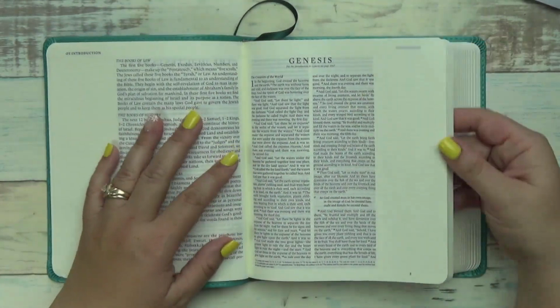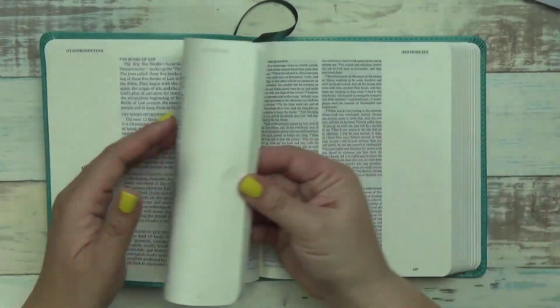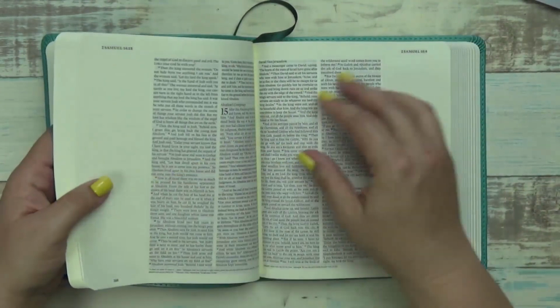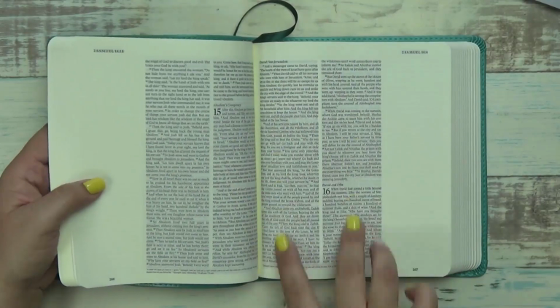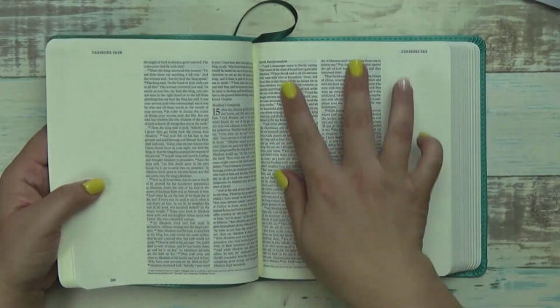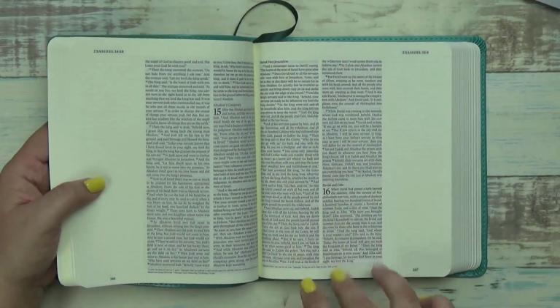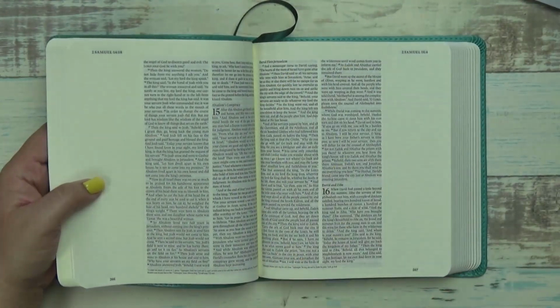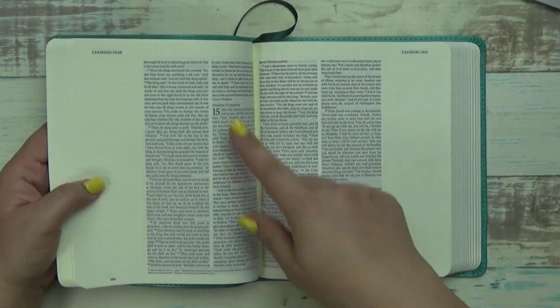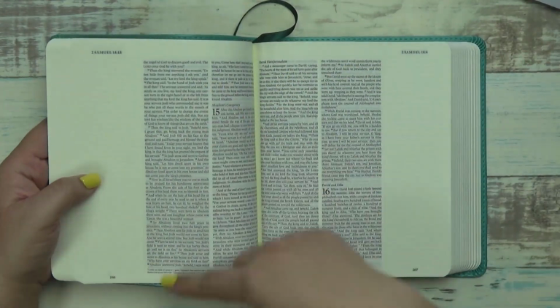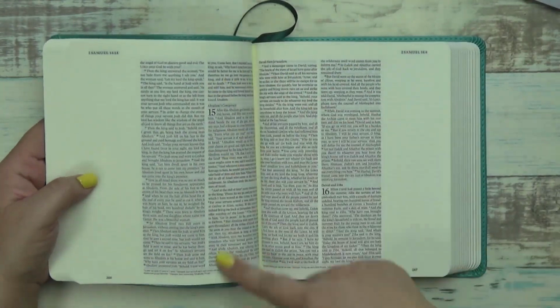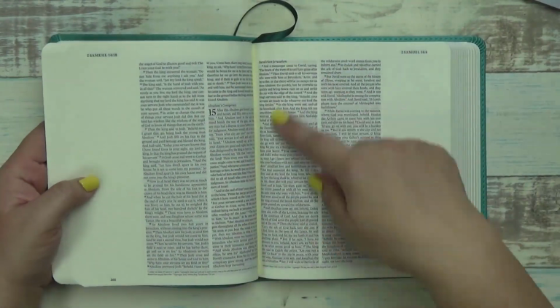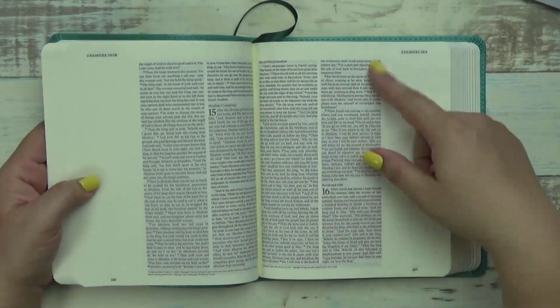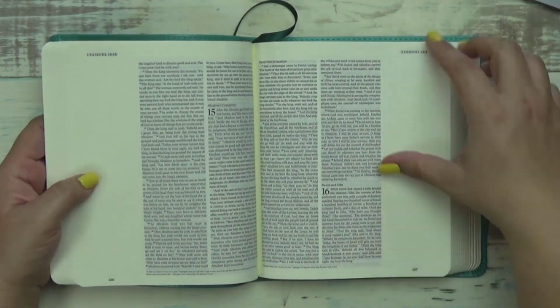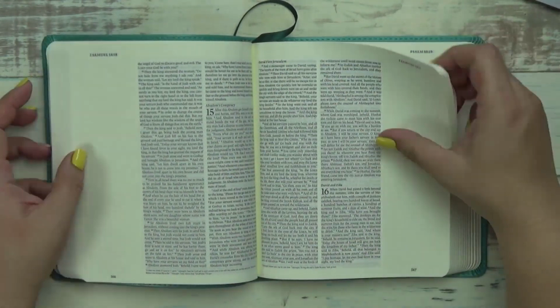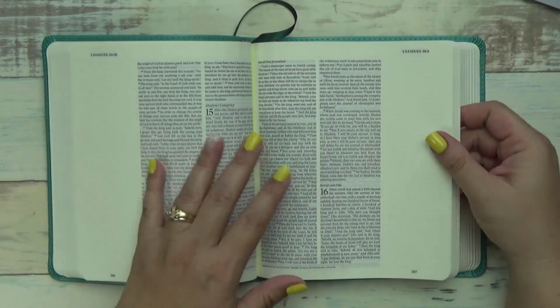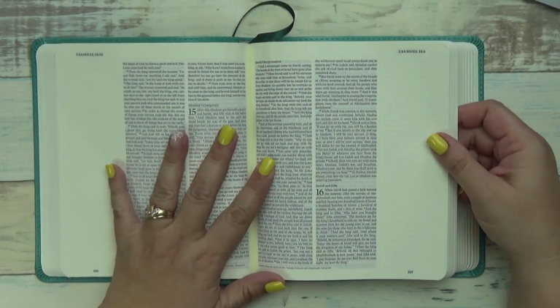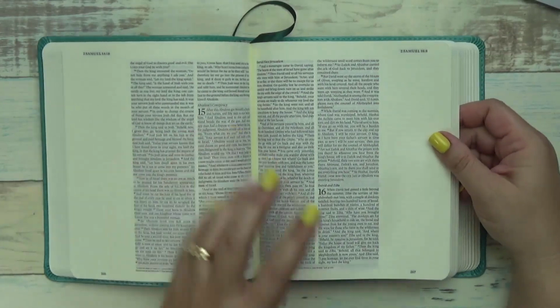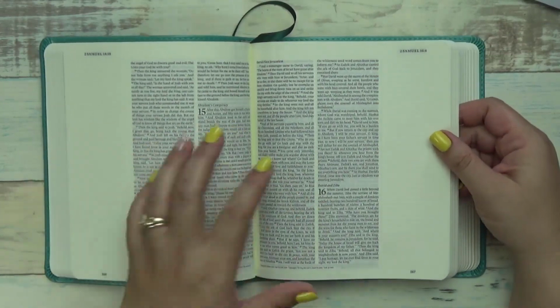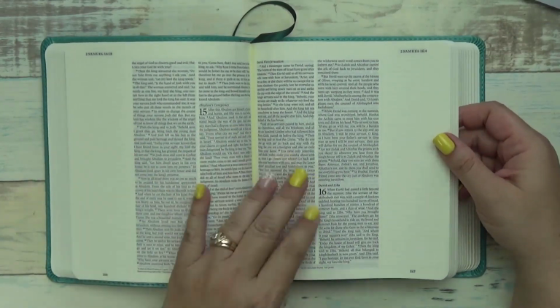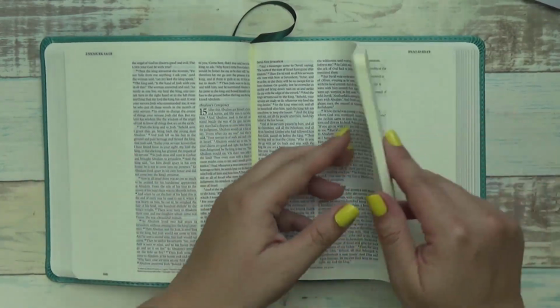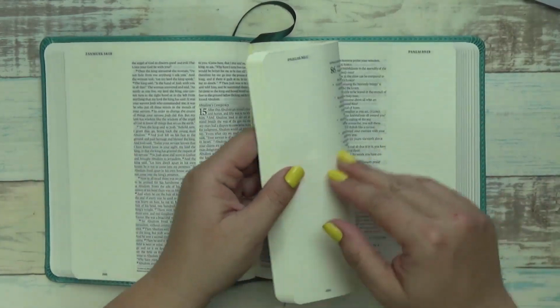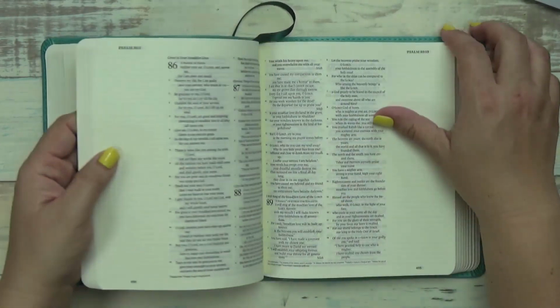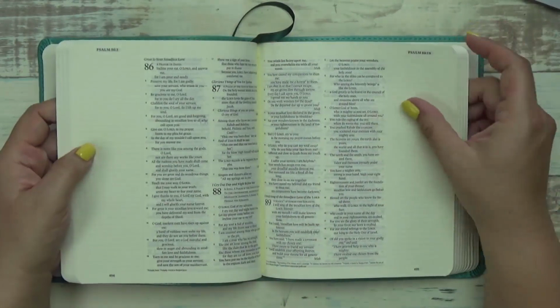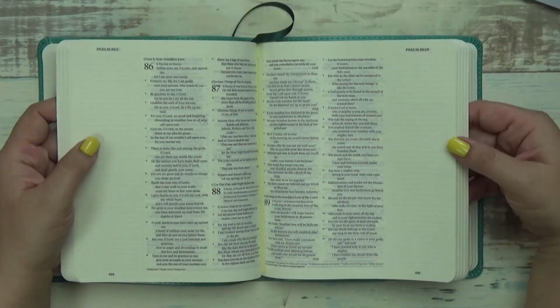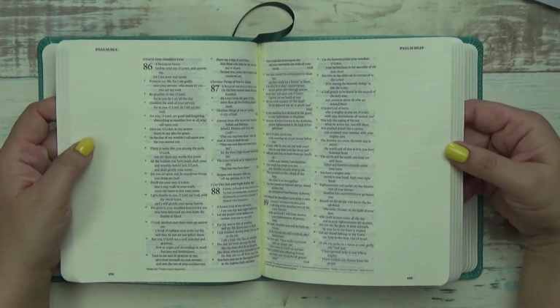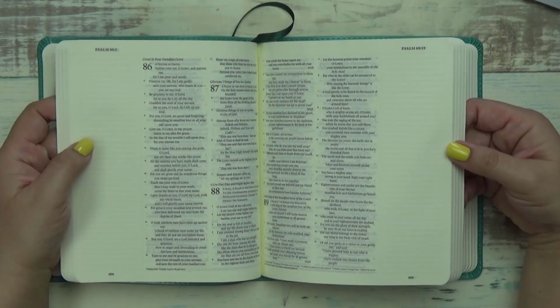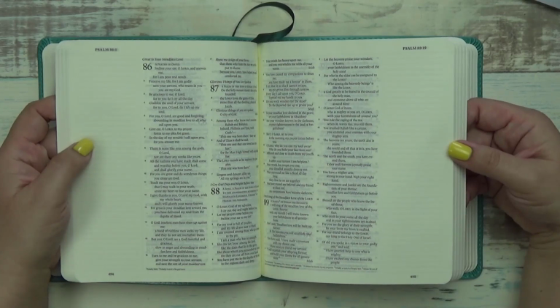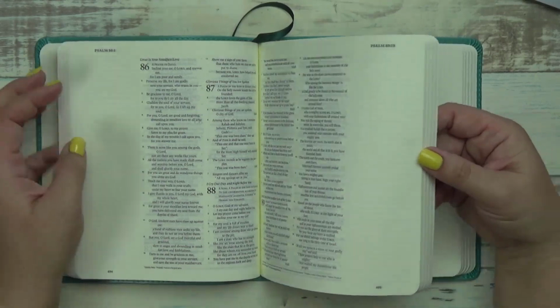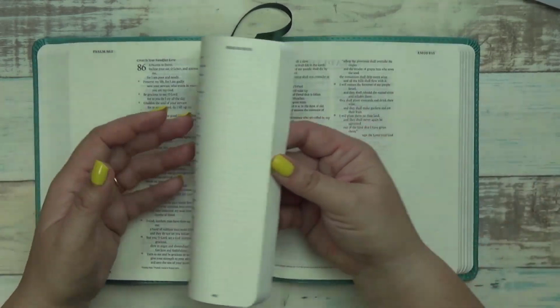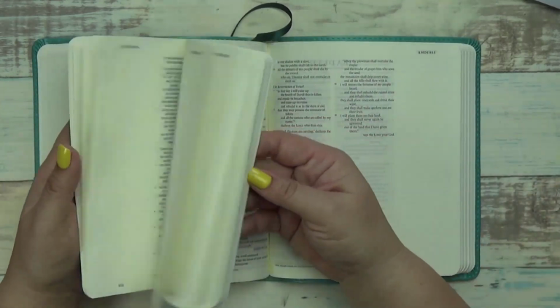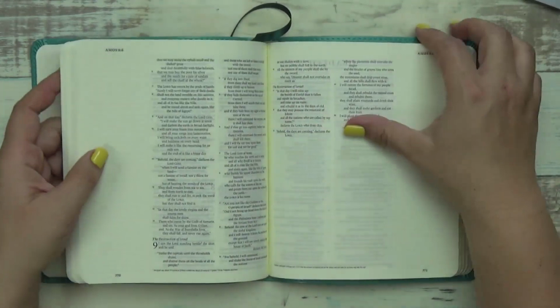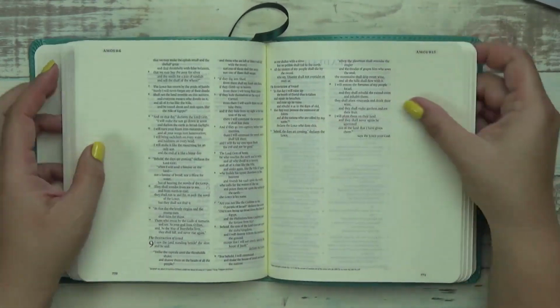And then it's a double column here, so you read and then you just continue reading this way - you don't get bigger letters. Again, it's a seven-point font. Yeah, it looks like a standard Bible.